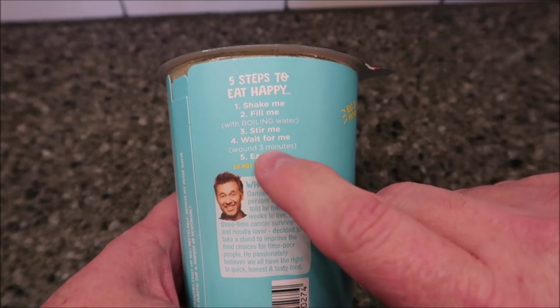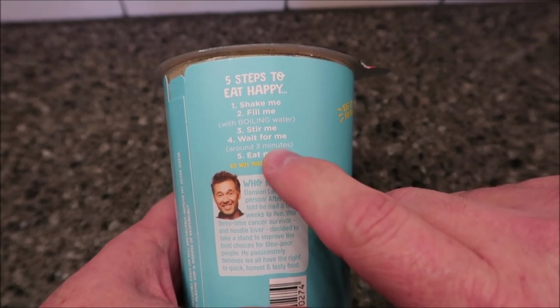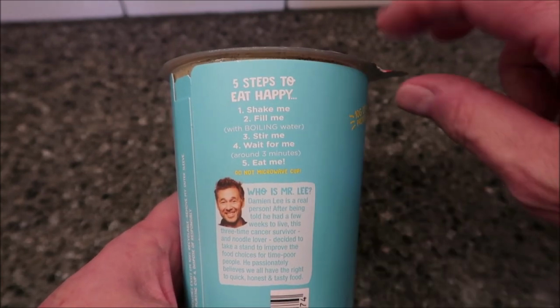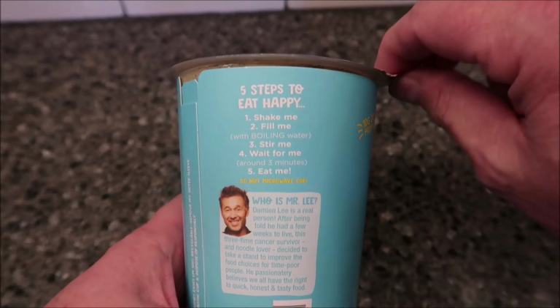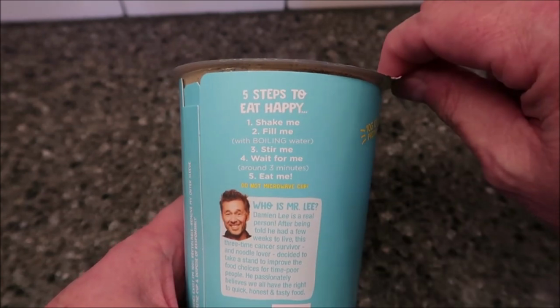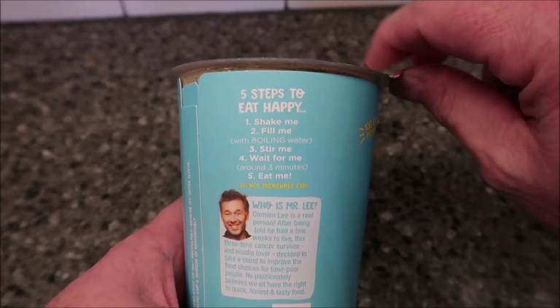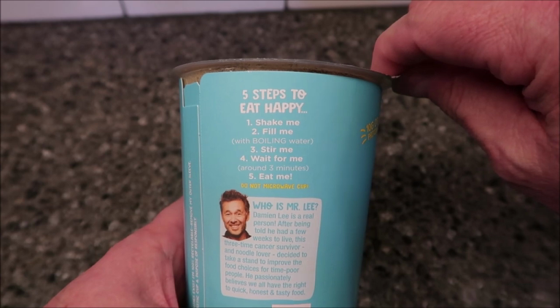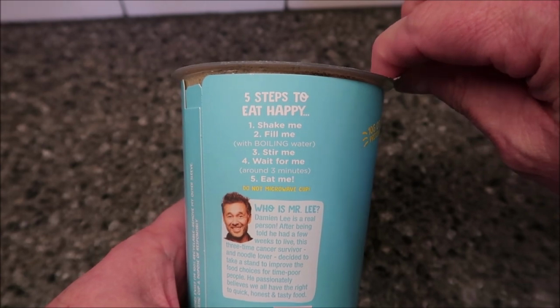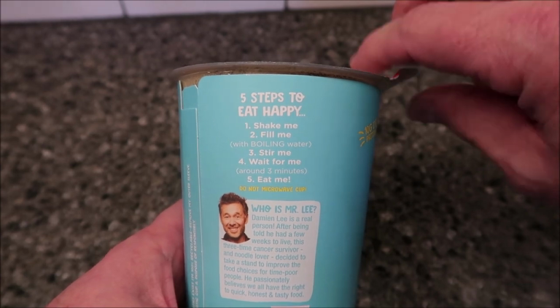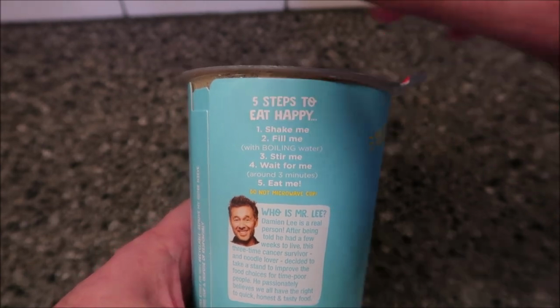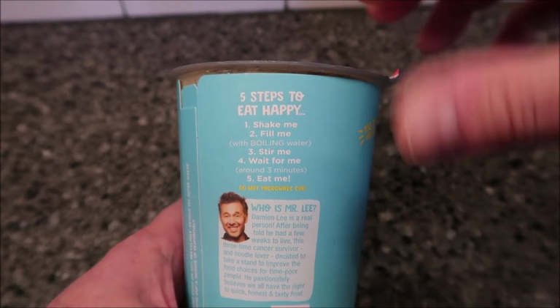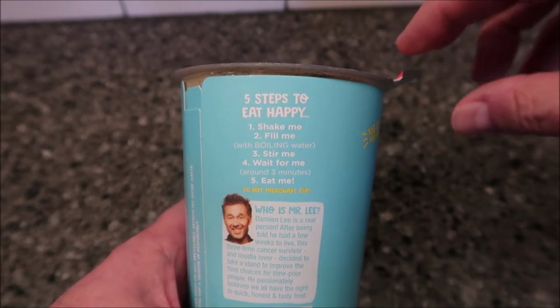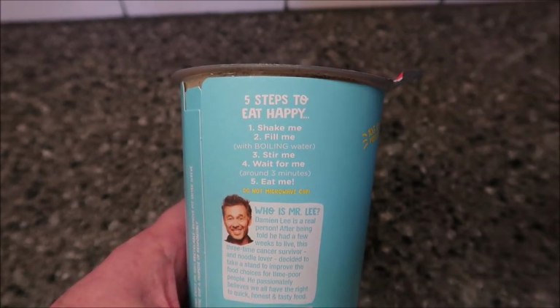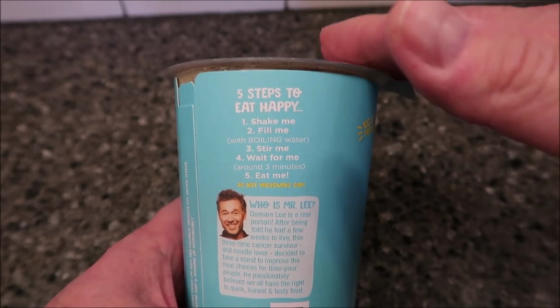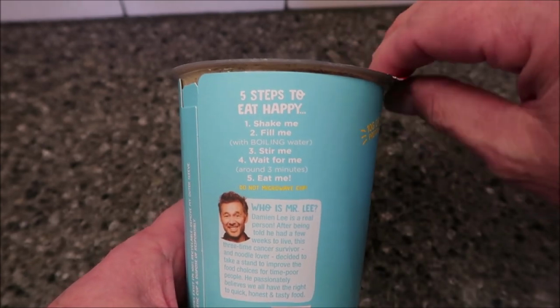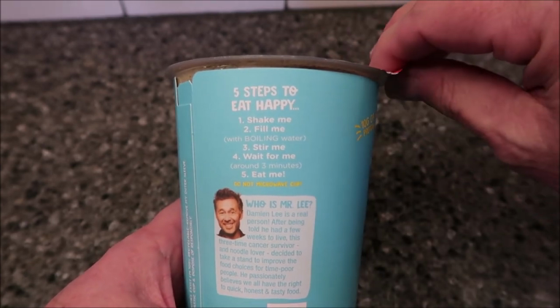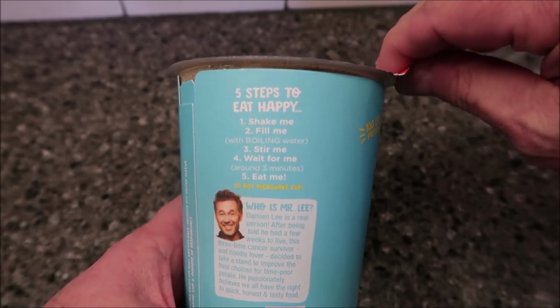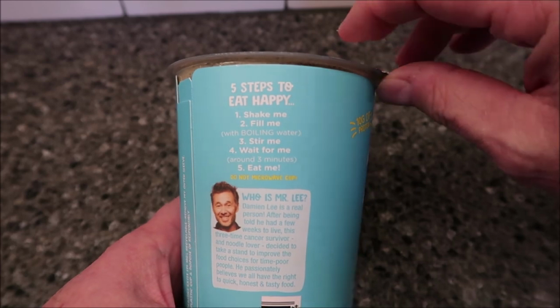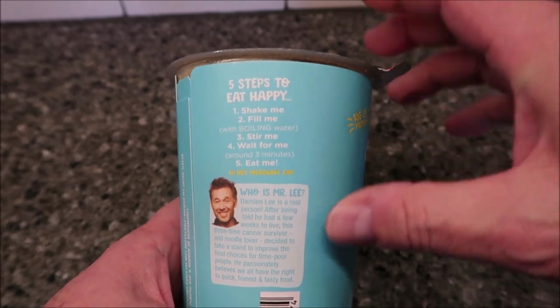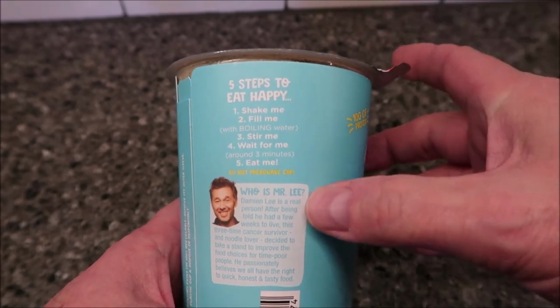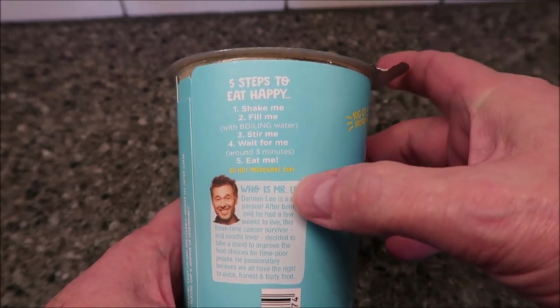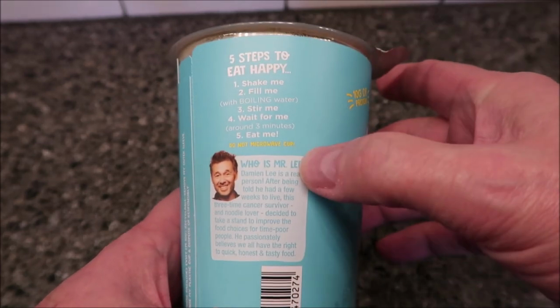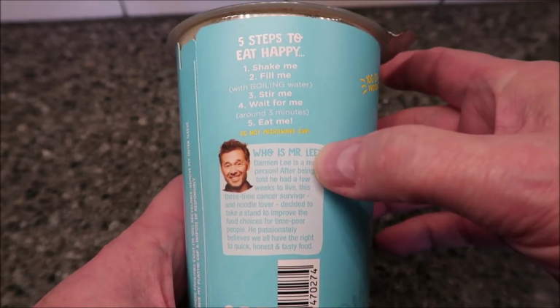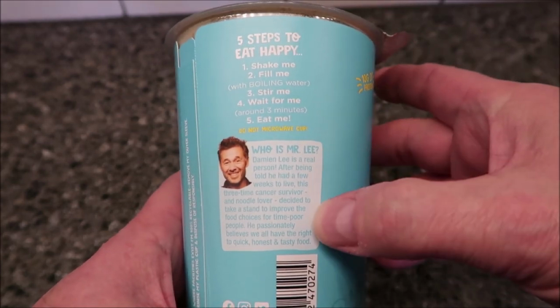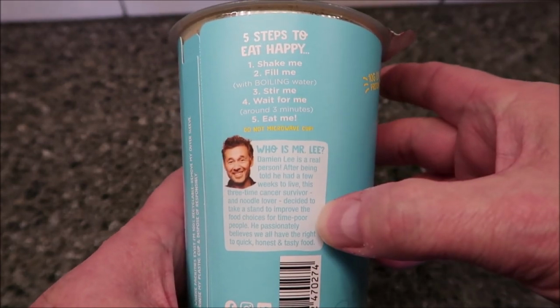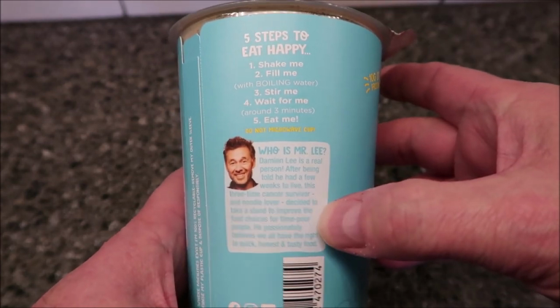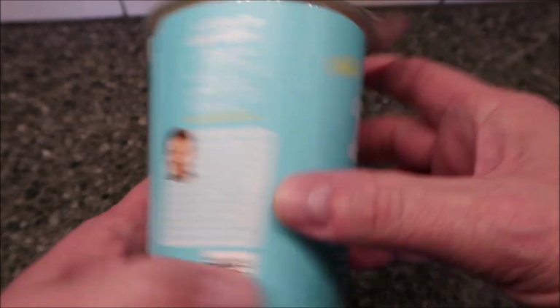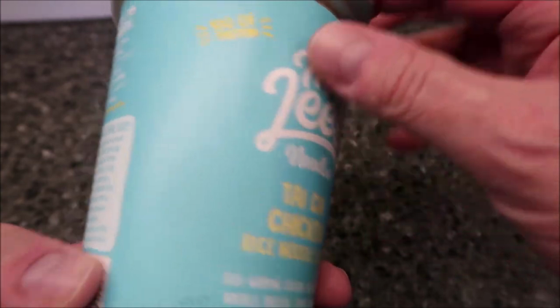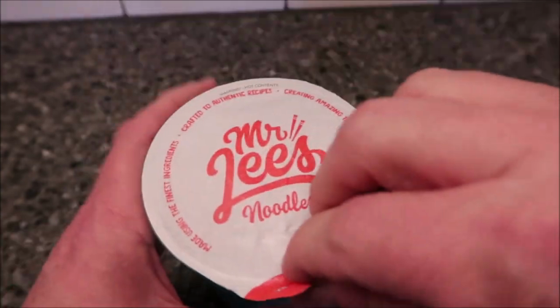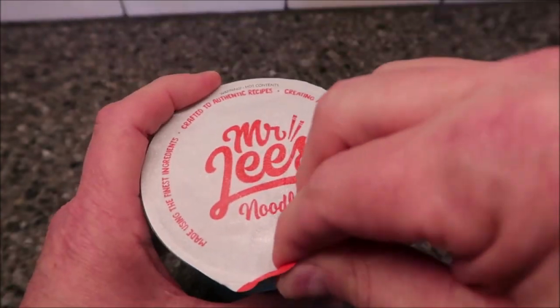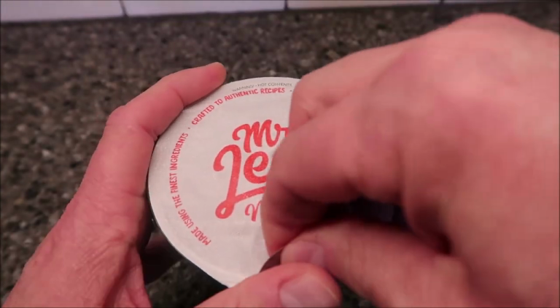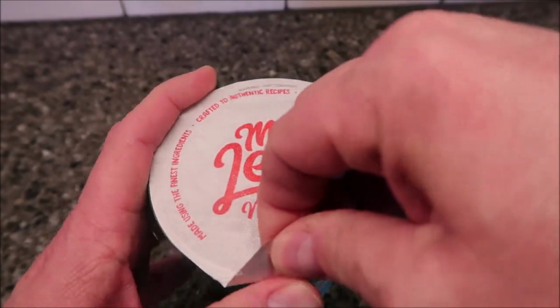Pour your boiling water in, stir it, and wait three minutes. Usually you leave the lid on about three-fourths of the way and just lay it back on top. And it says there's really a real person behind this, so let's just open it up and see what it looks like.